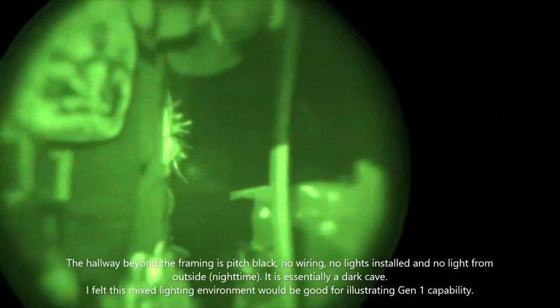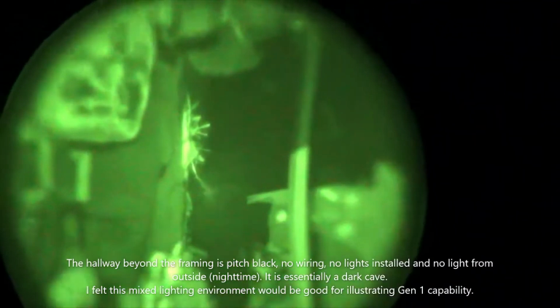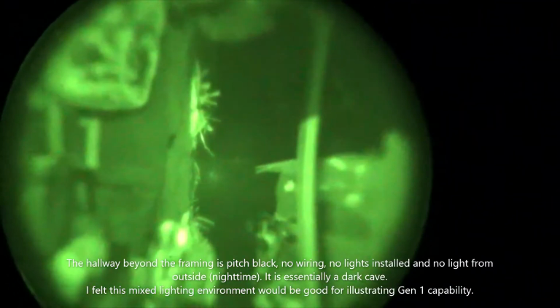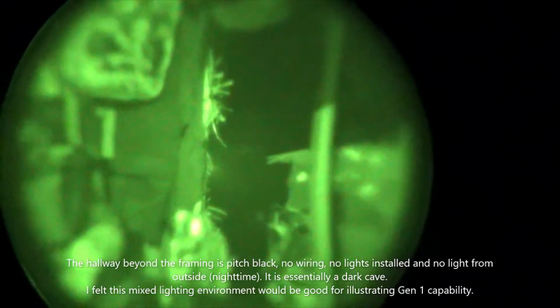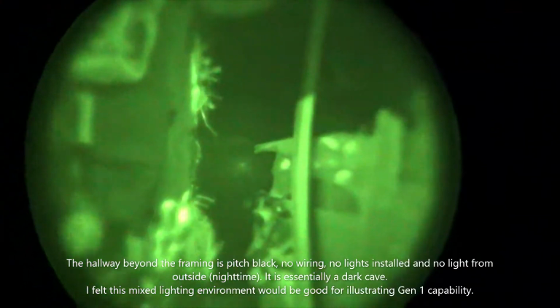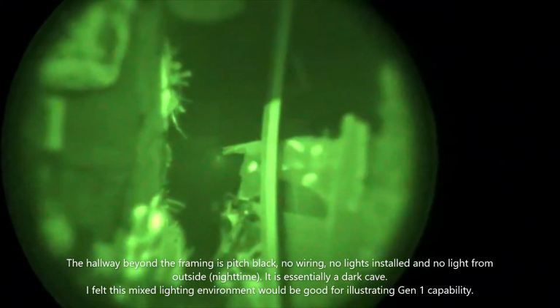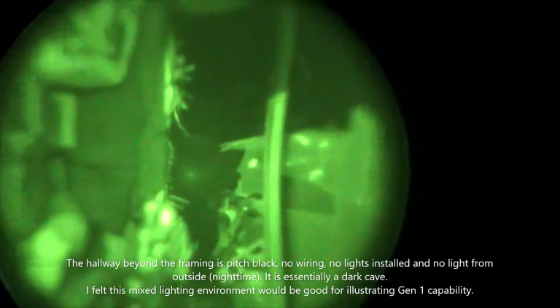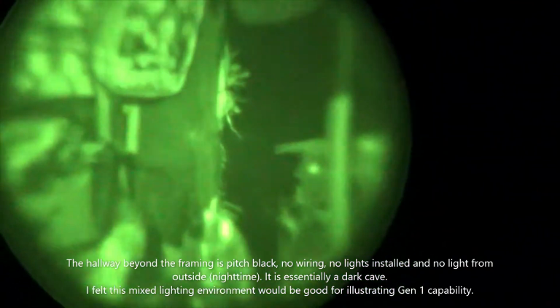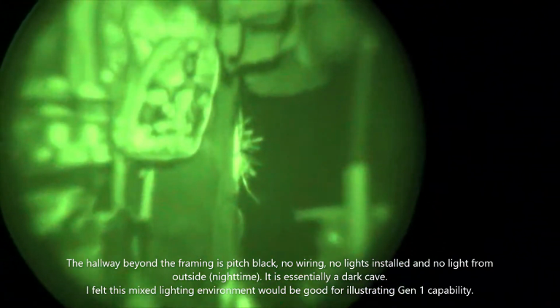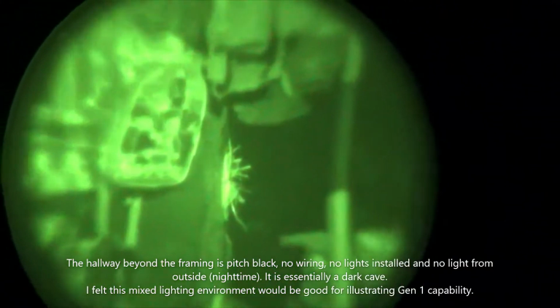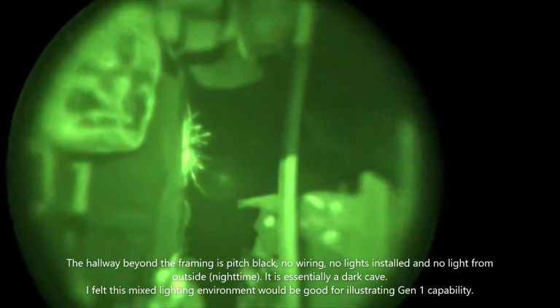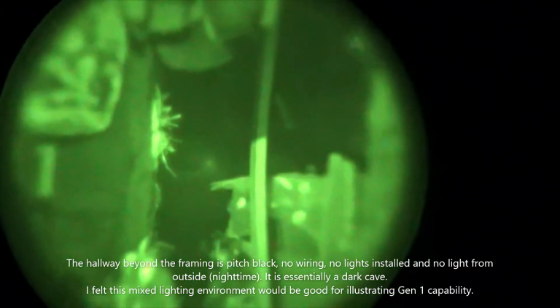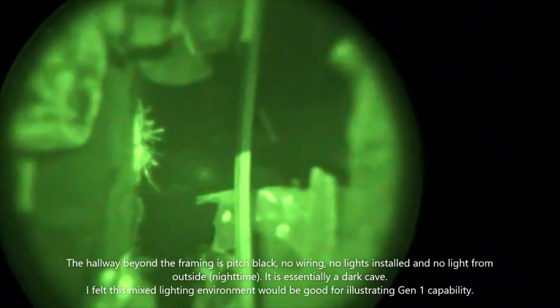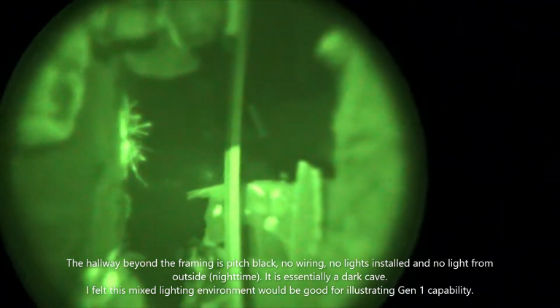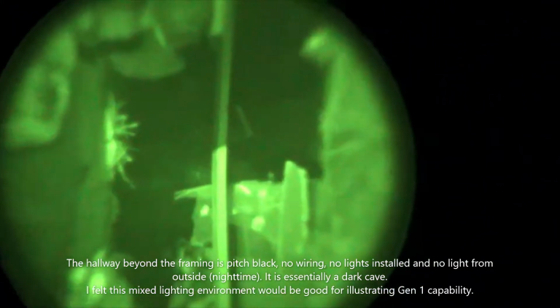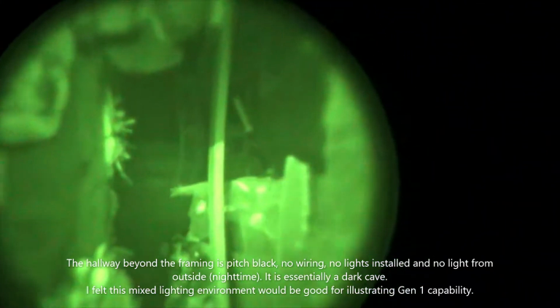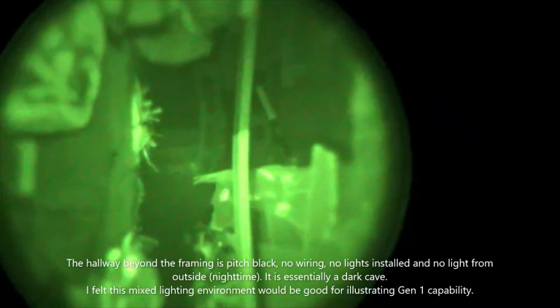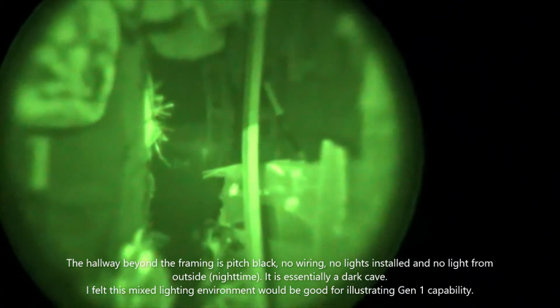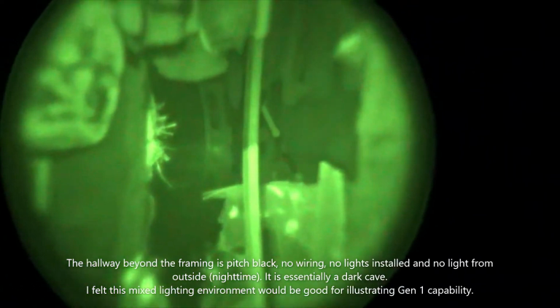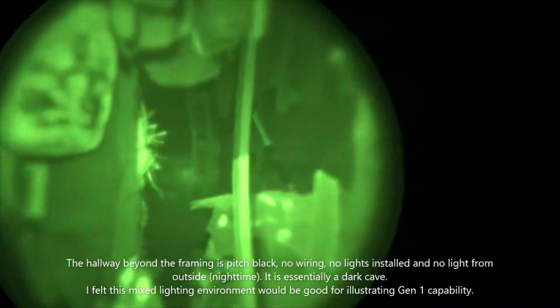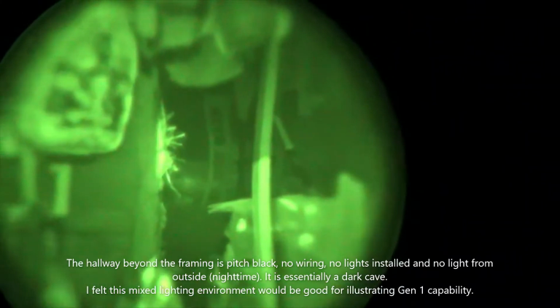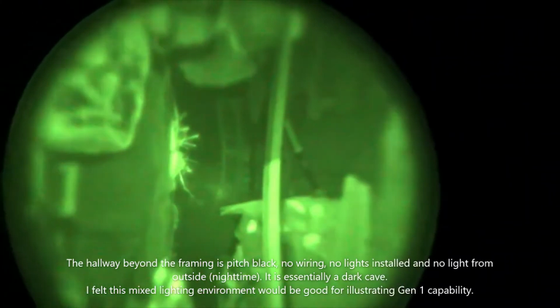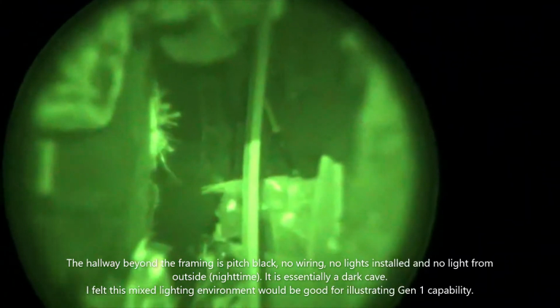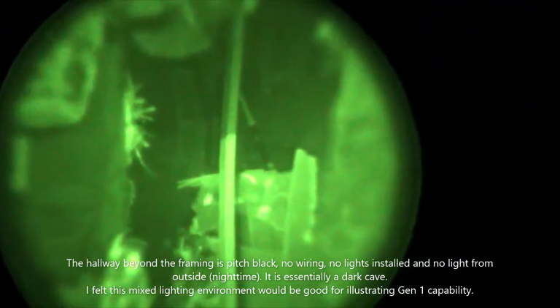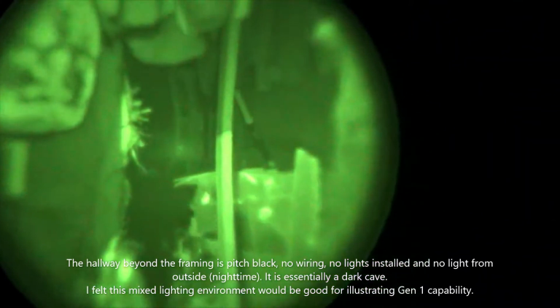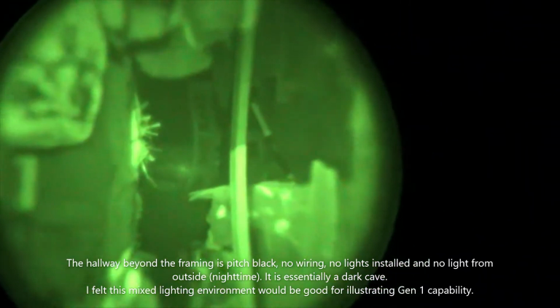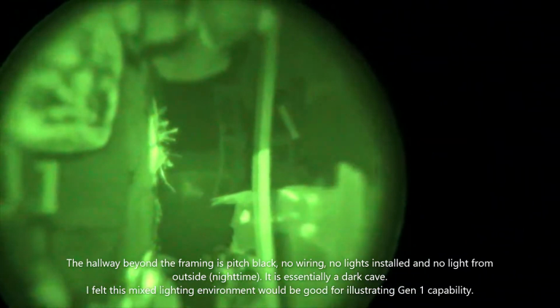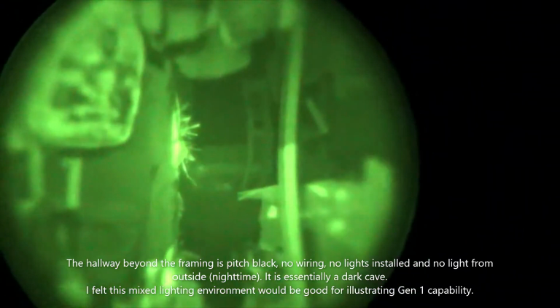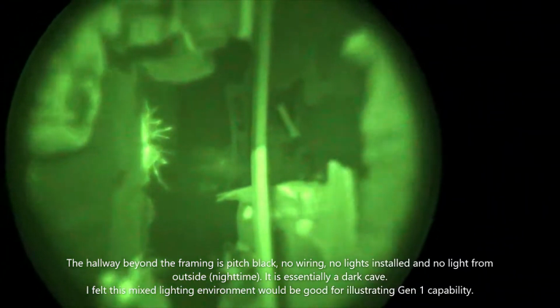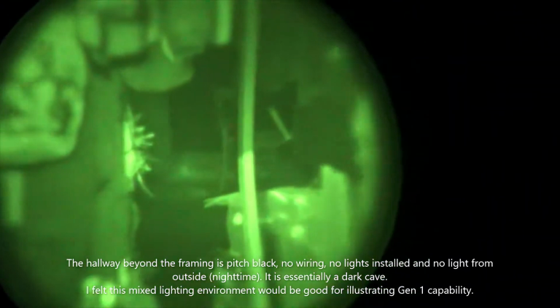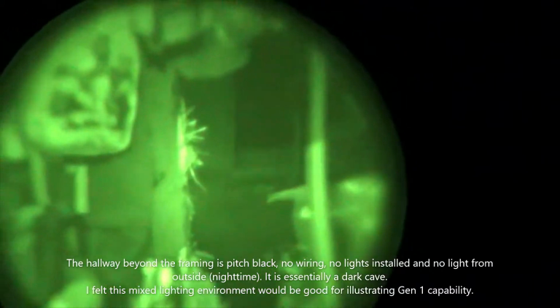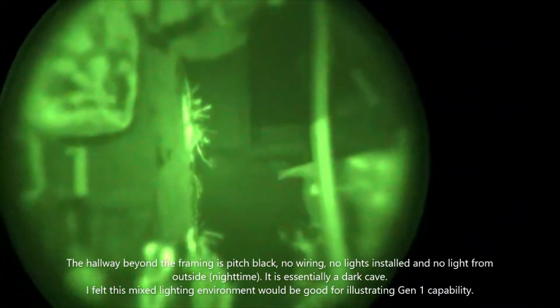Gen 1 night vision — standard, no assistance. Built-in illuminator: now you can see the chair in the darkened hallway beyond. See the difference it makes.